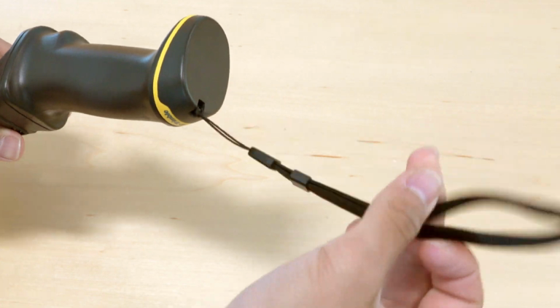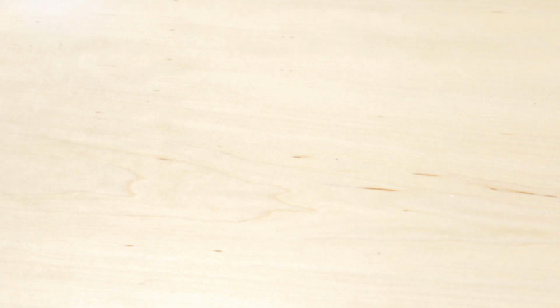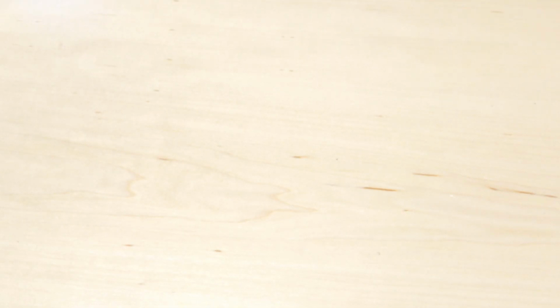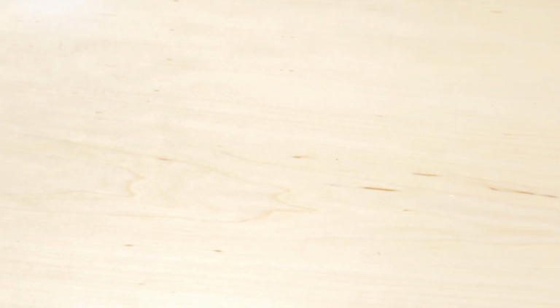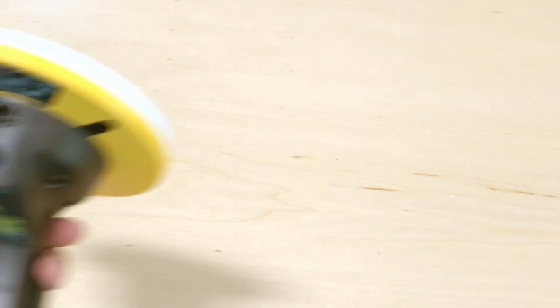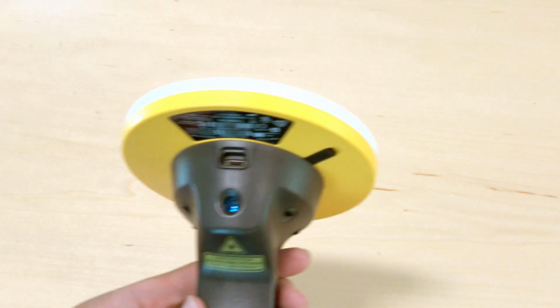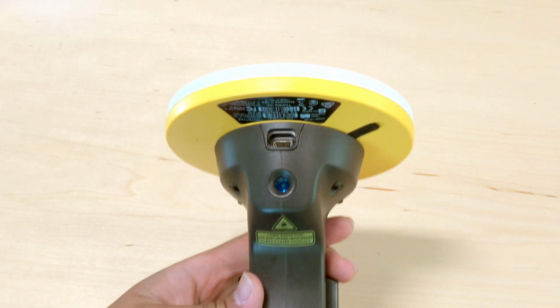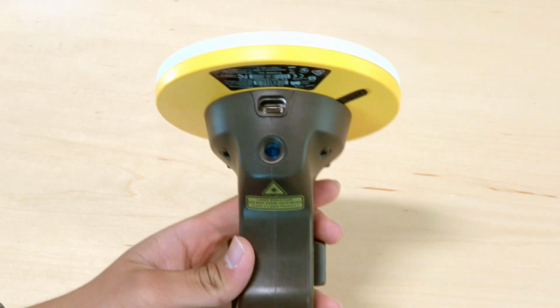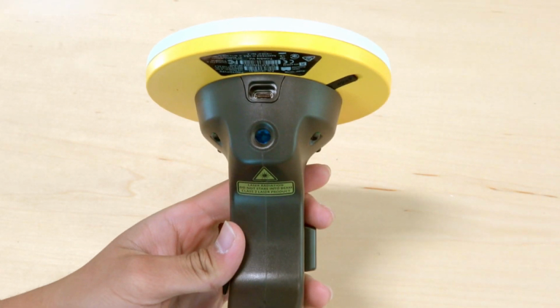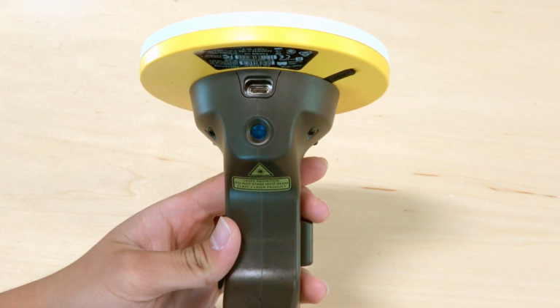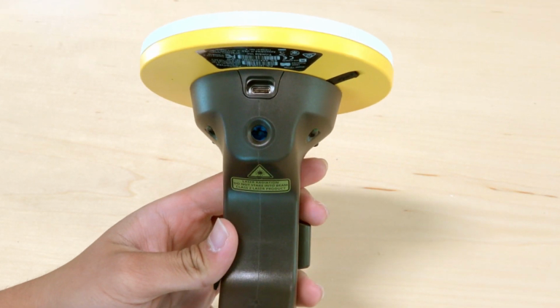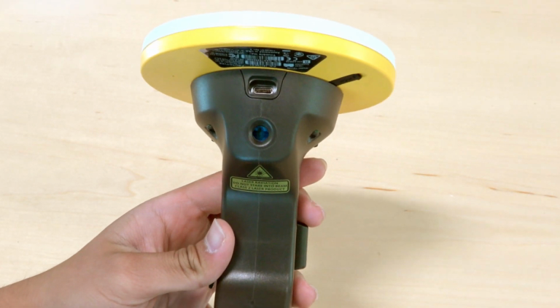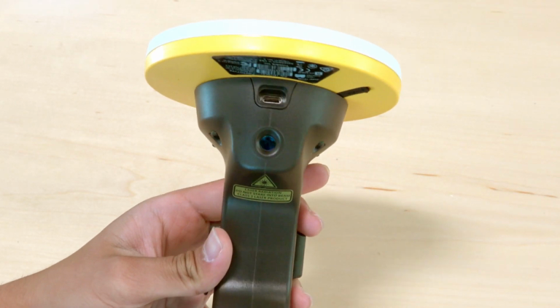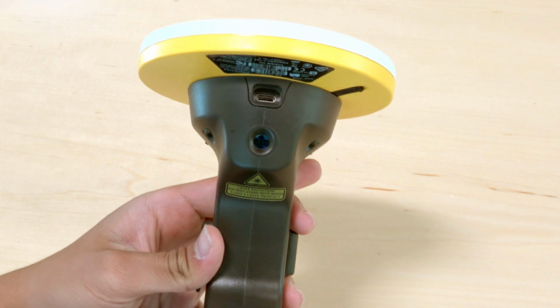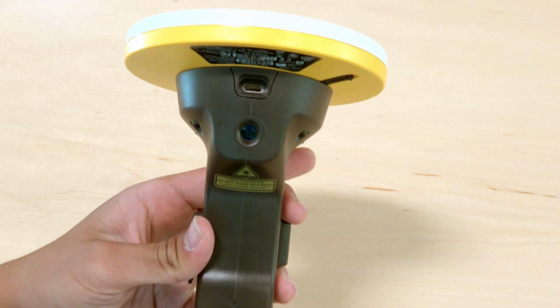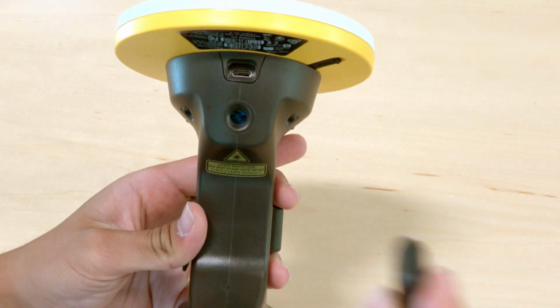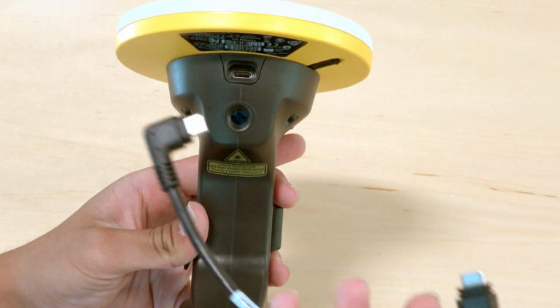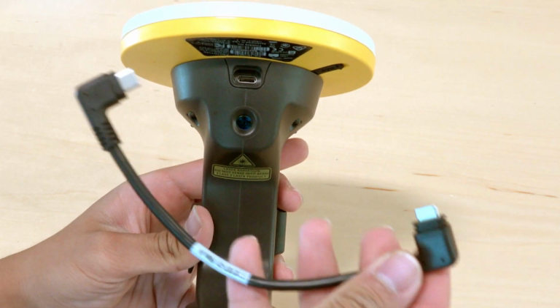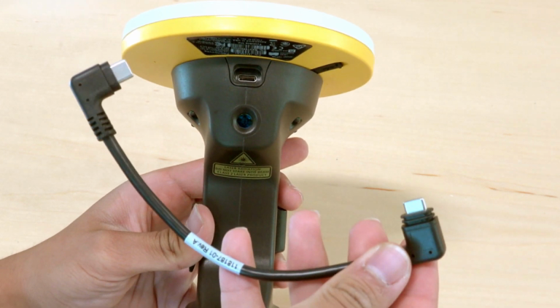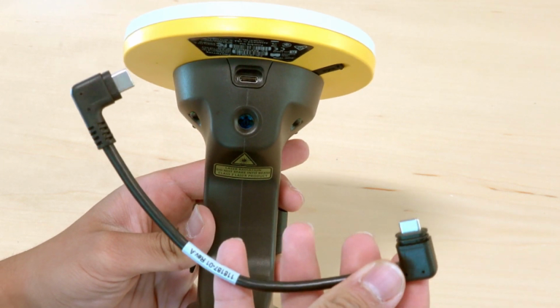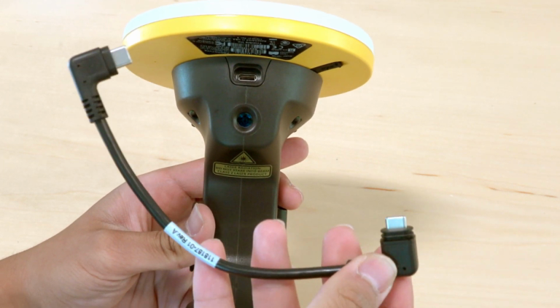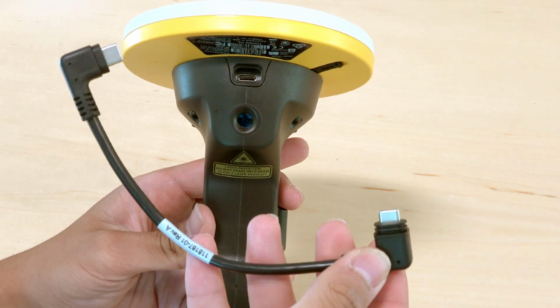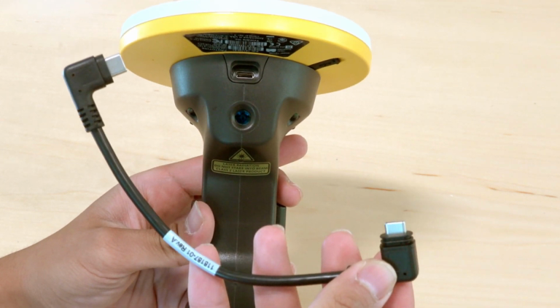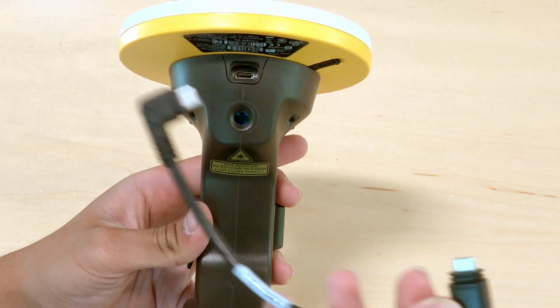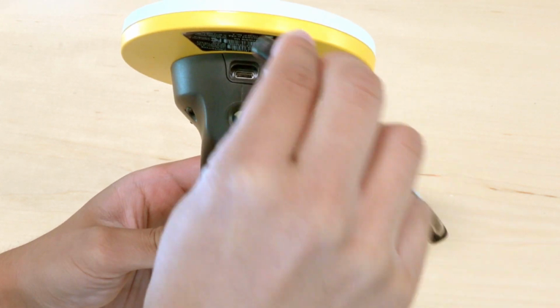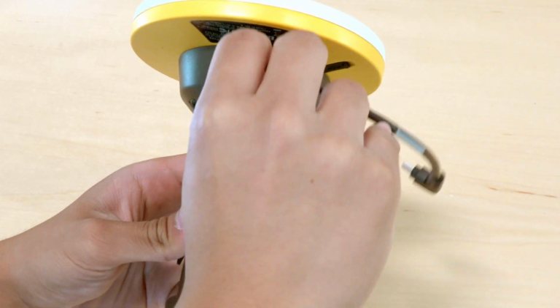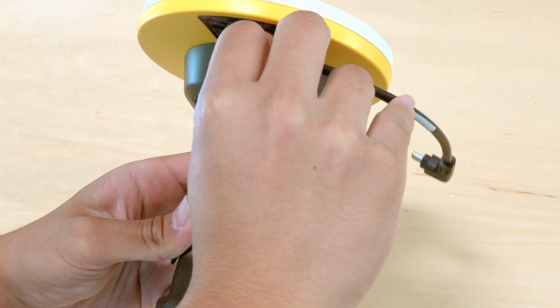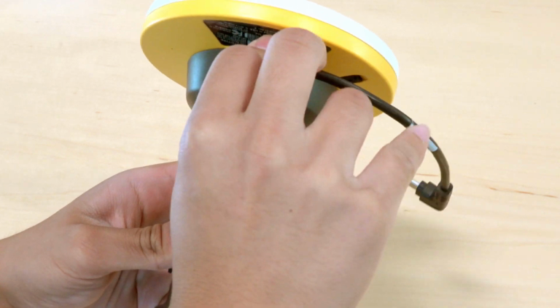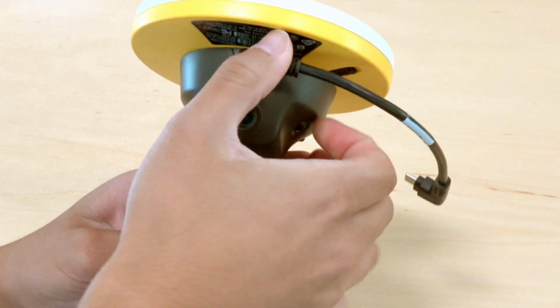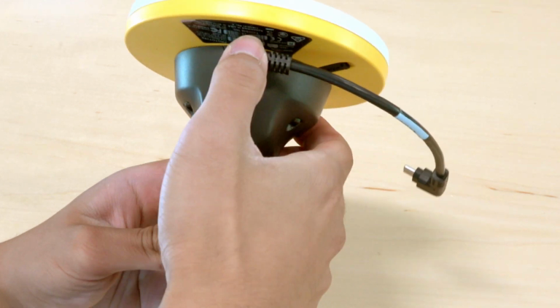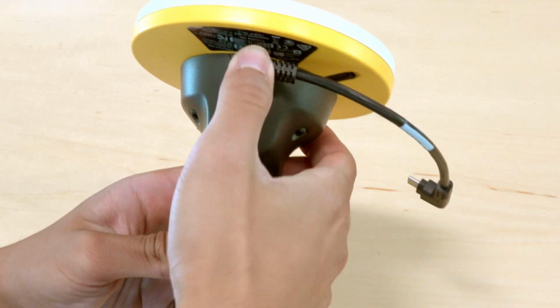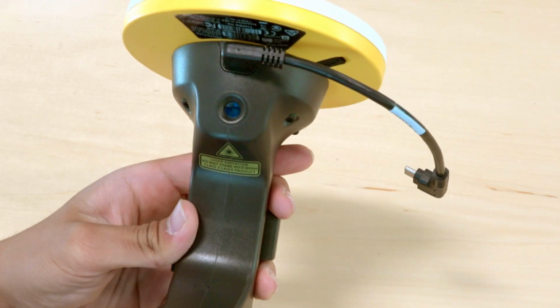Use the included cable to connect the phone to the antenna and EDM unit. On the cable itself, one of the connecting ends has a set of two rubber gaskets. This end needs to be plugged into the unit as it seals the connection from dust and water.